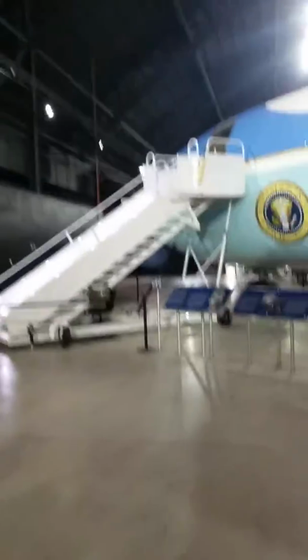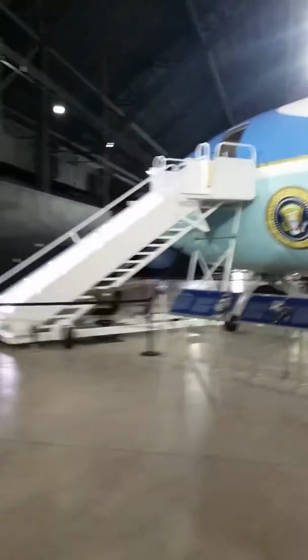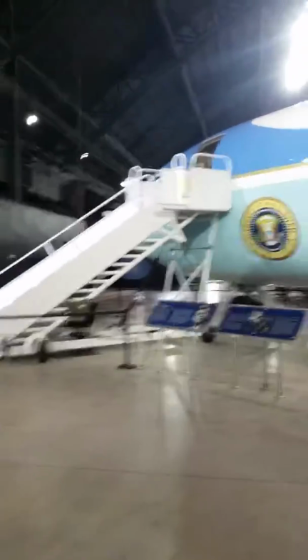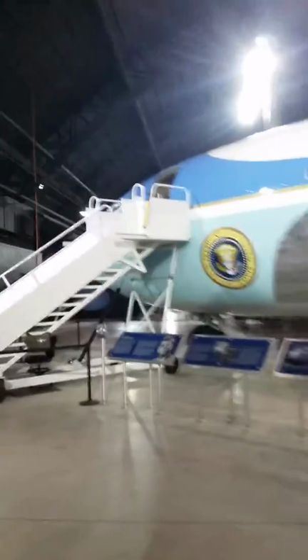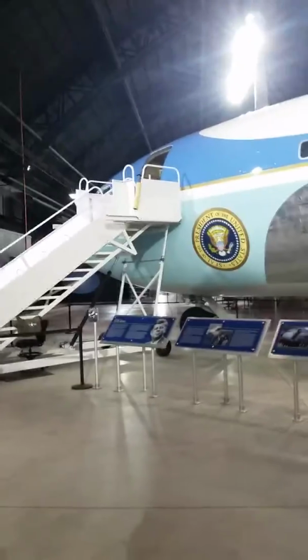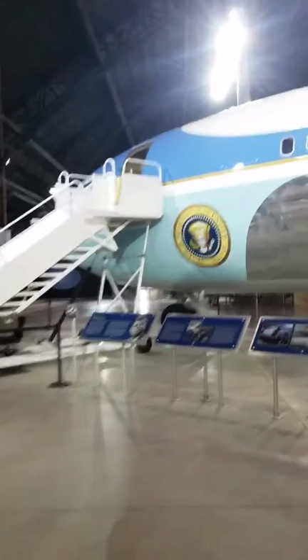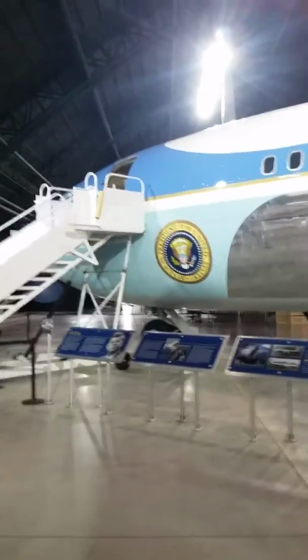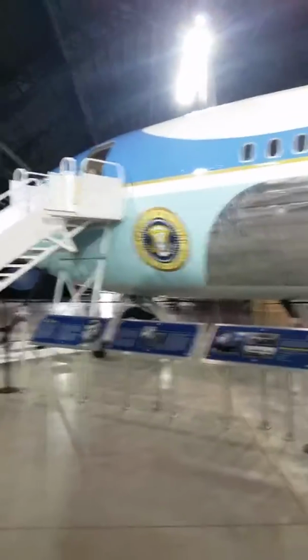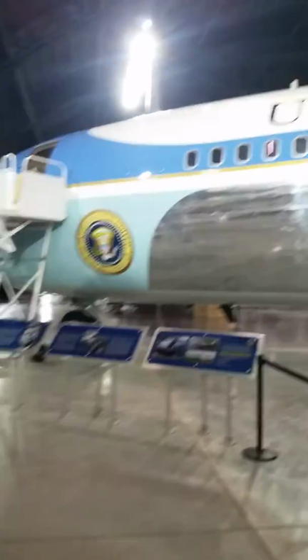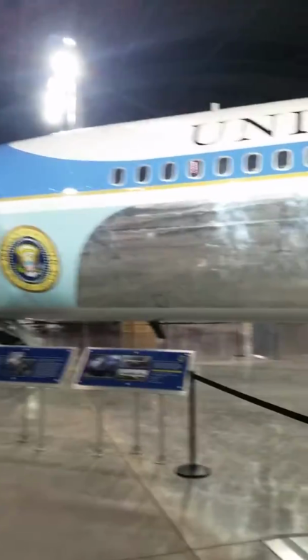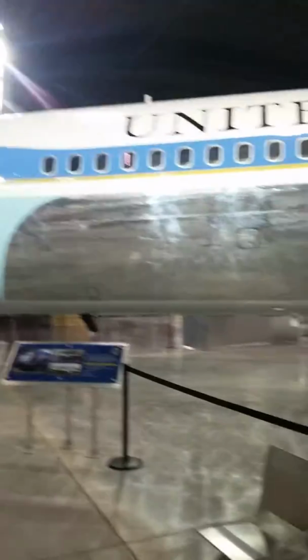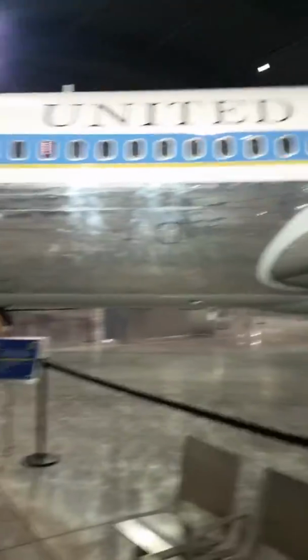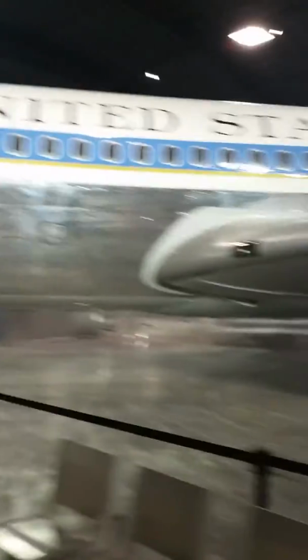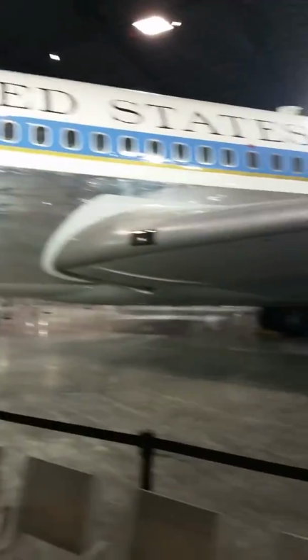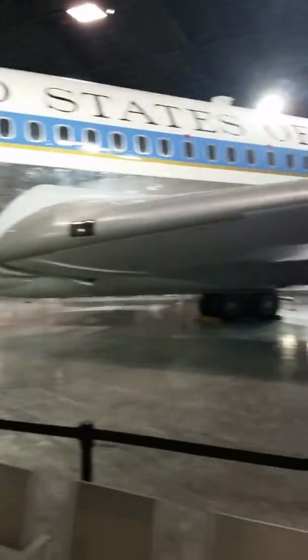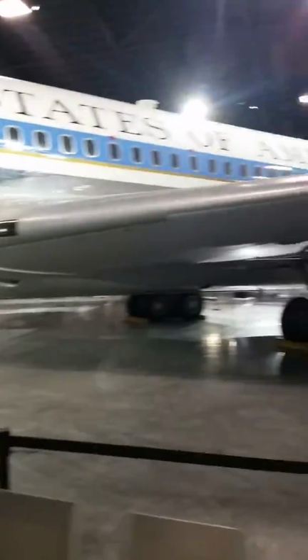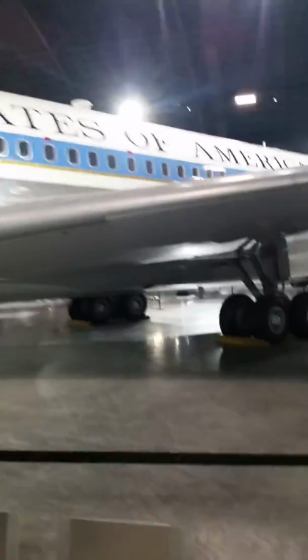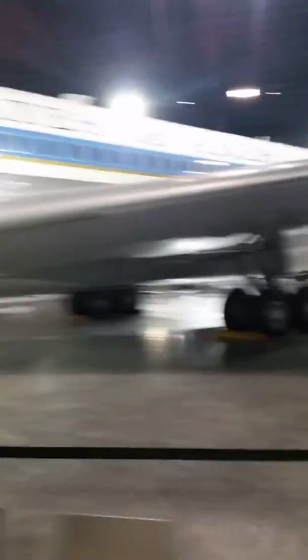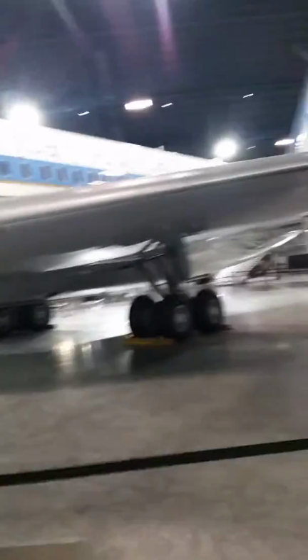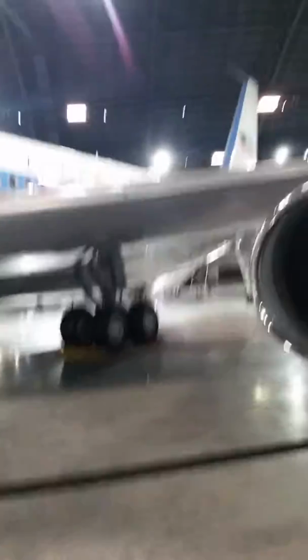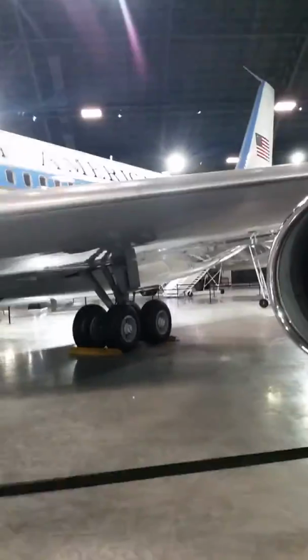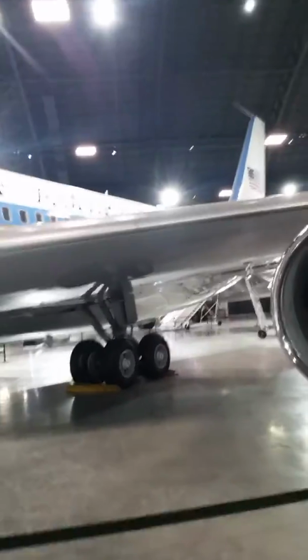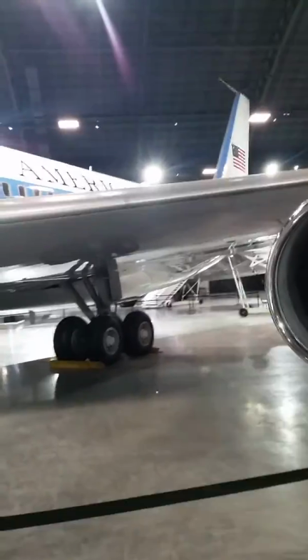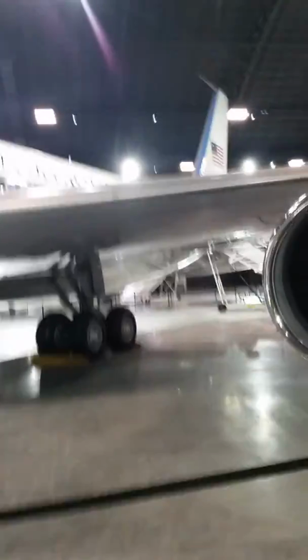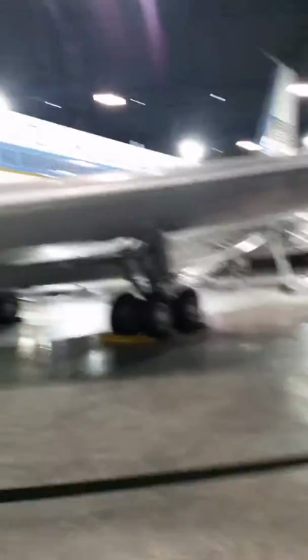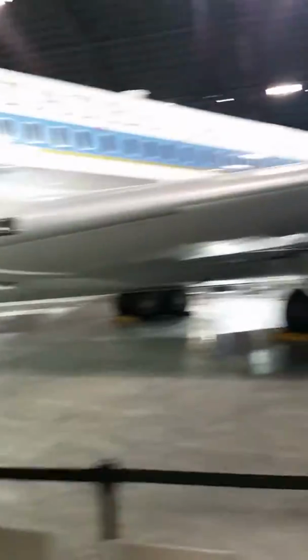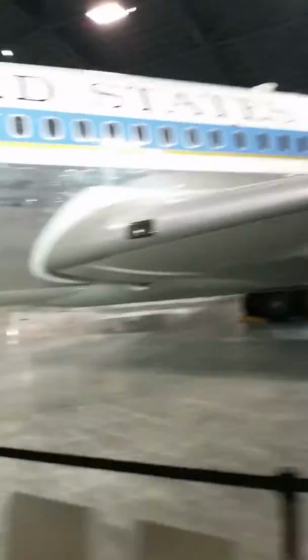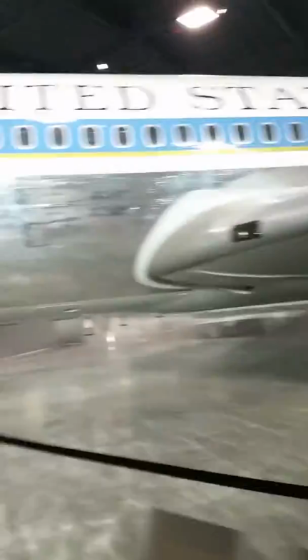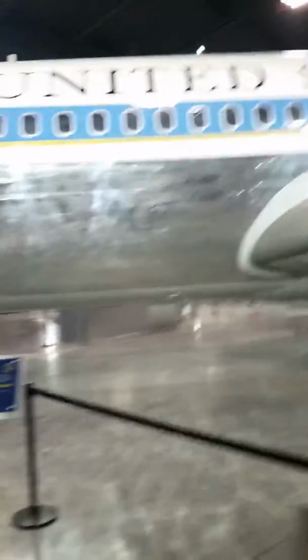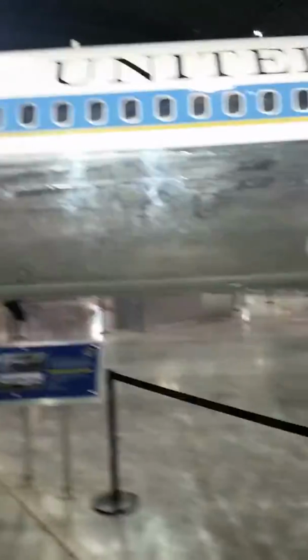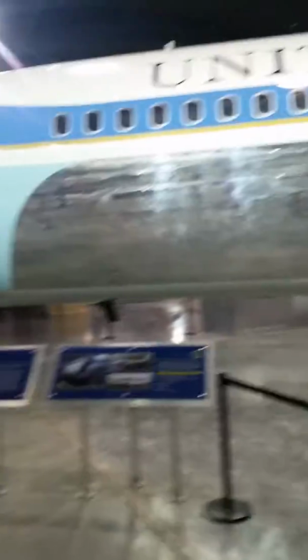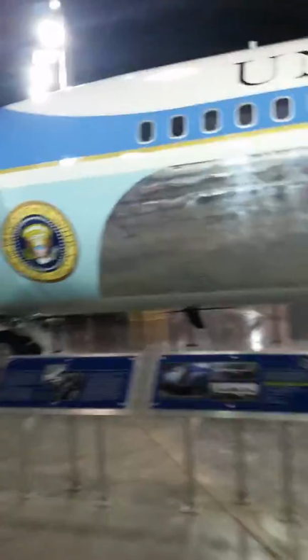This is JFK's presidential plane. This is the plane that they brought him back from Dallas, and LBJ was sworn in as president.